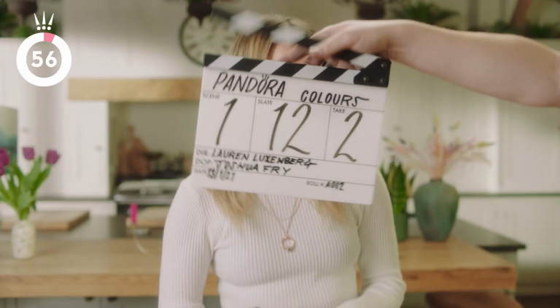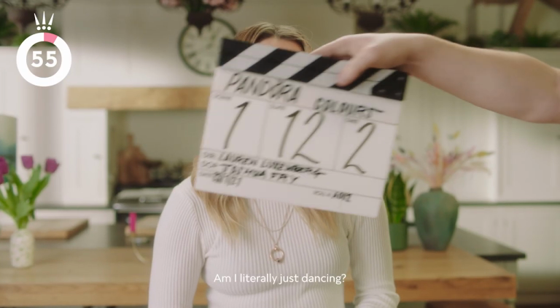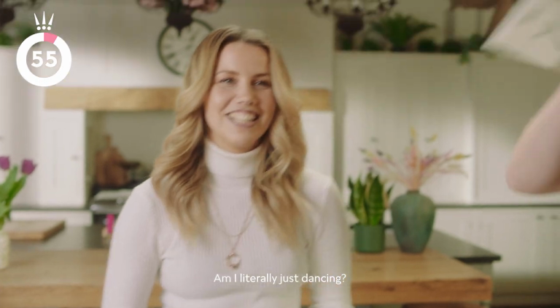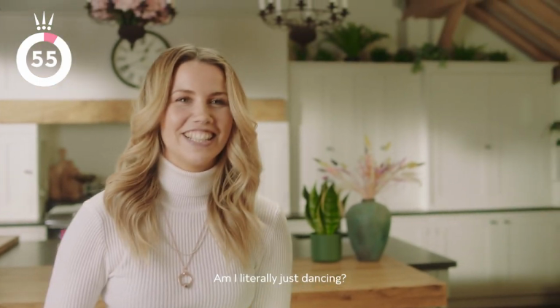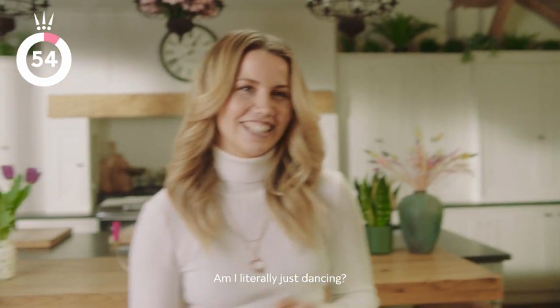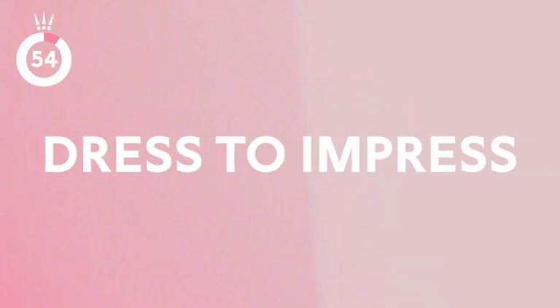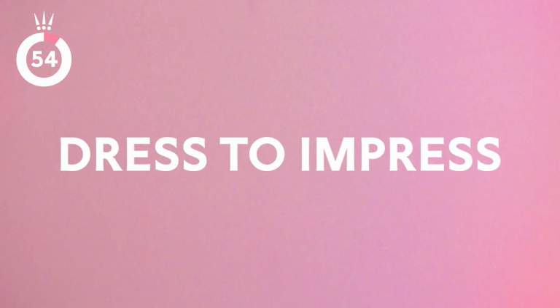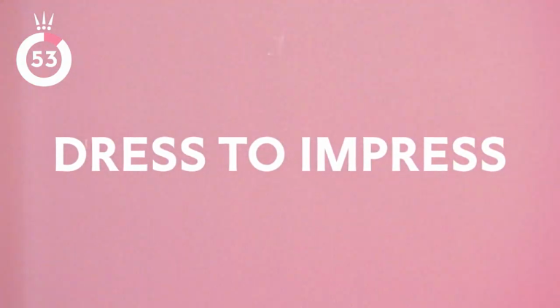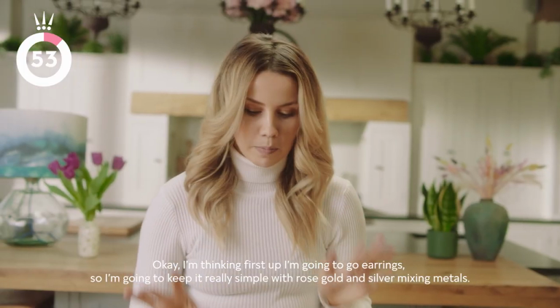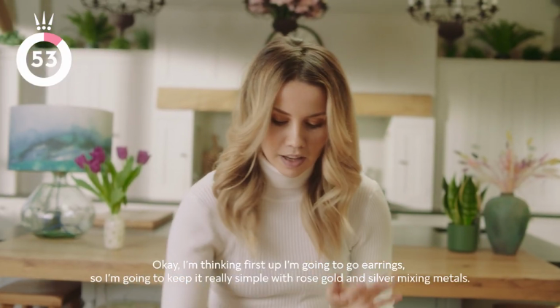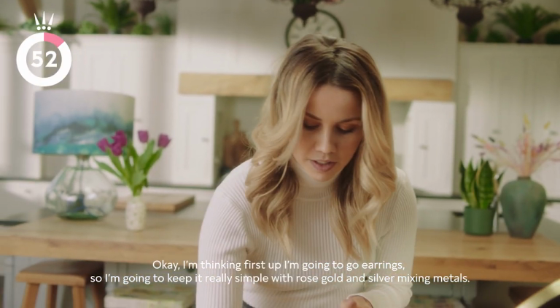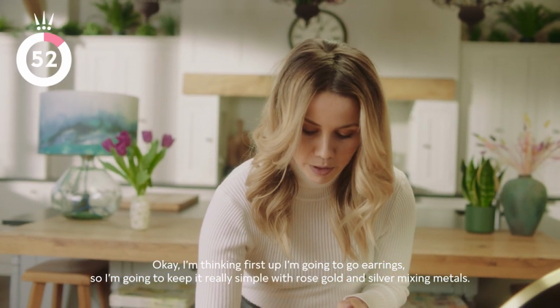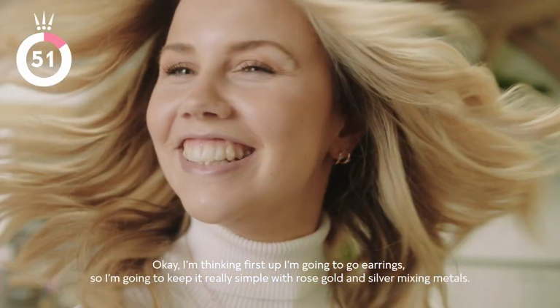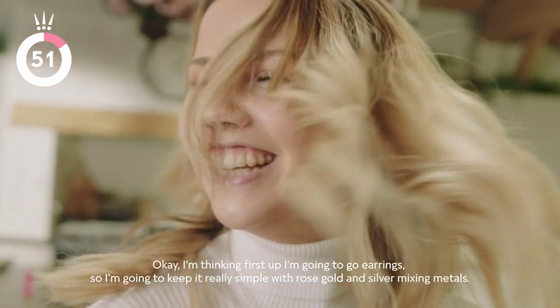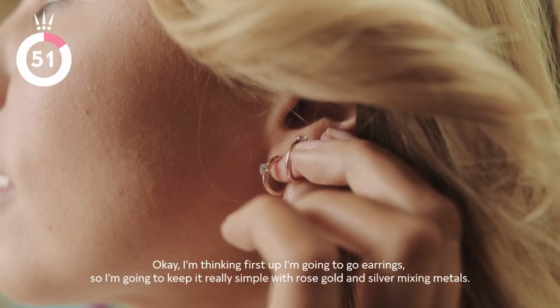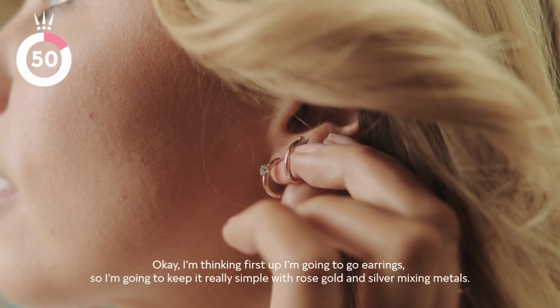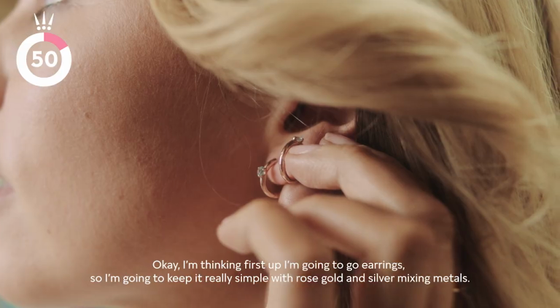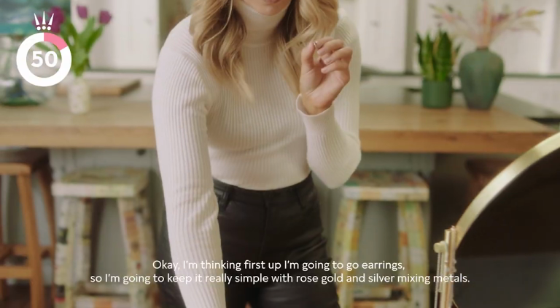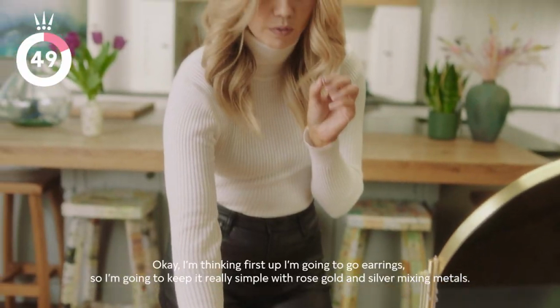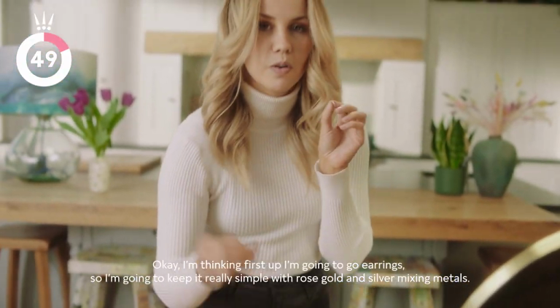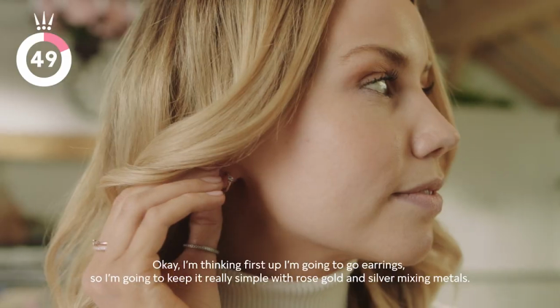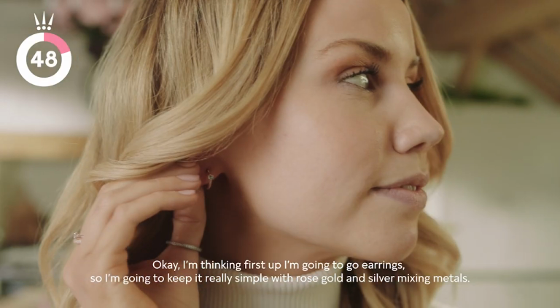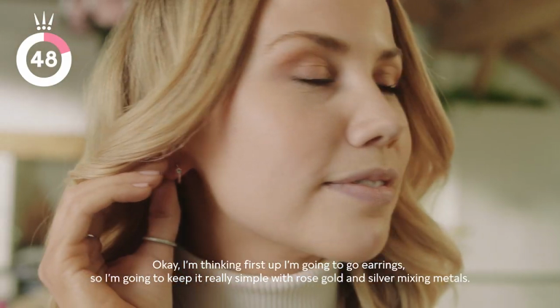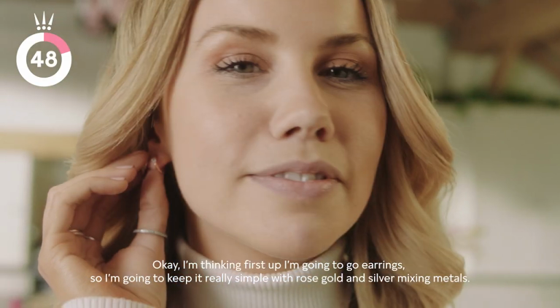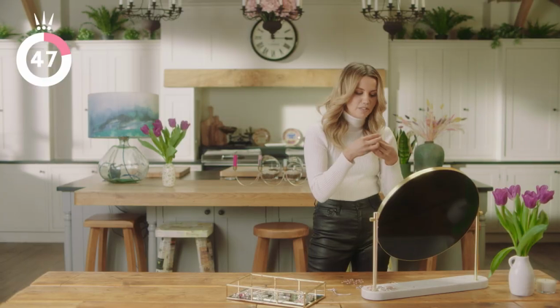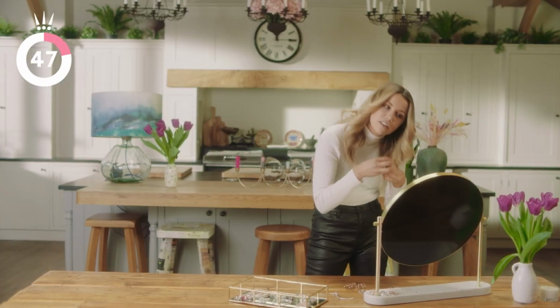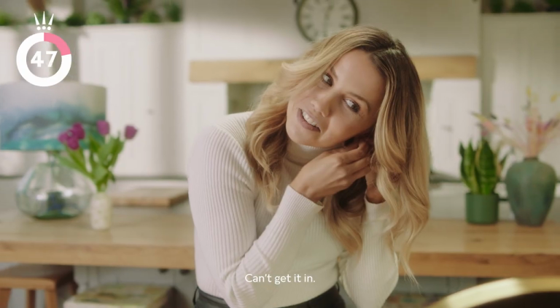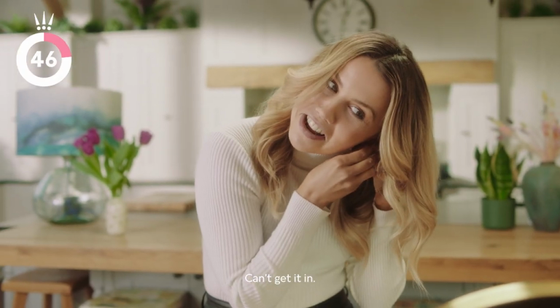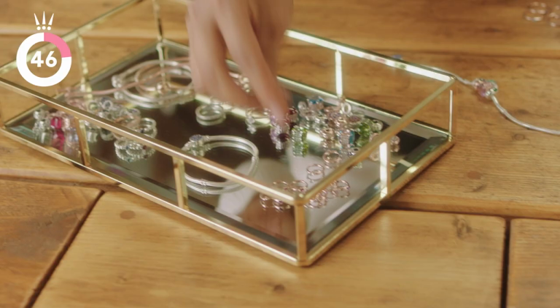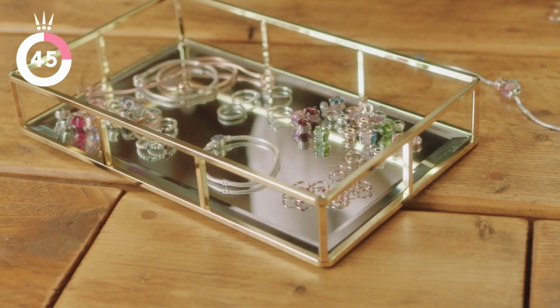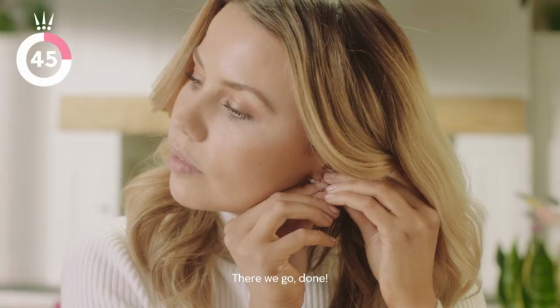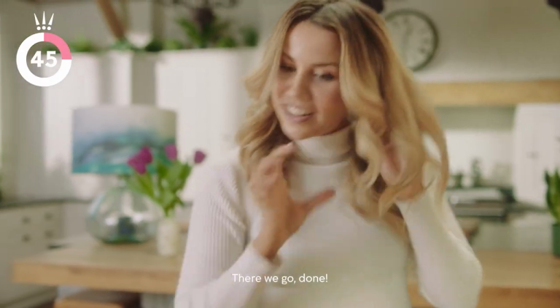I'm thinking first up I'm going to go earrings. So I'm going to keep it really simple with rose gold and silver, mixing metals. Done.